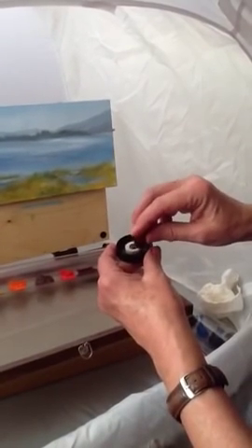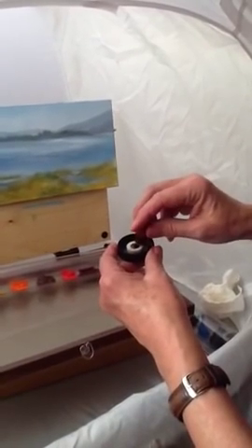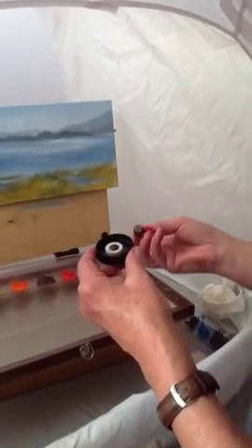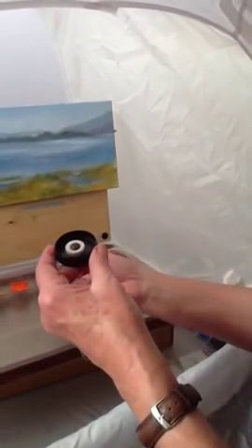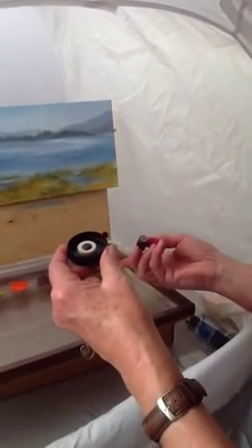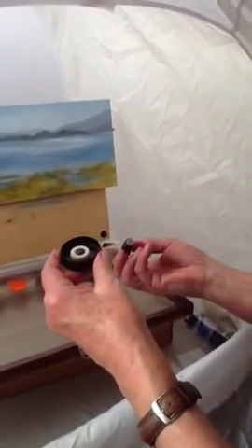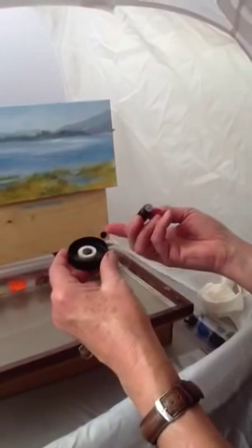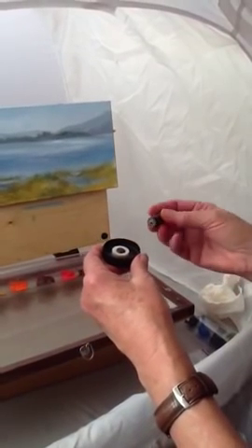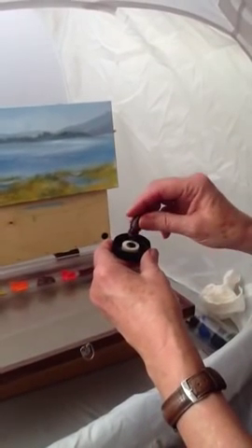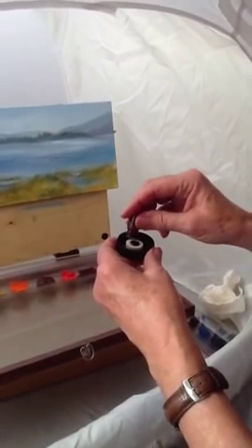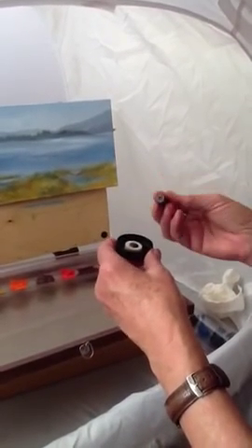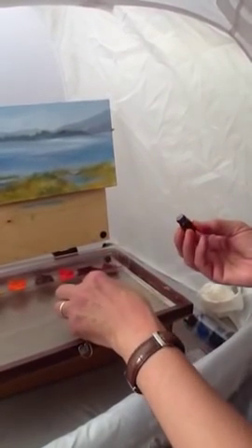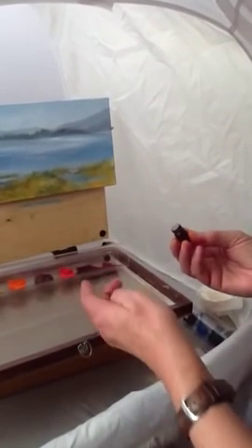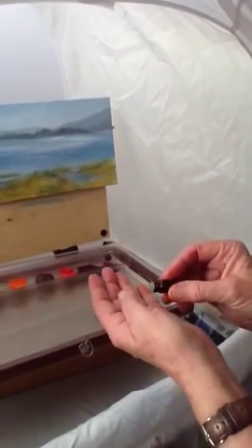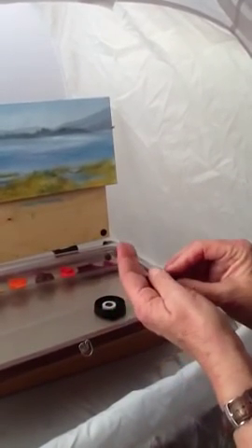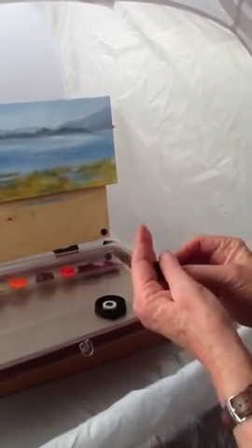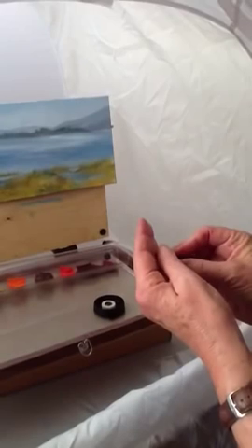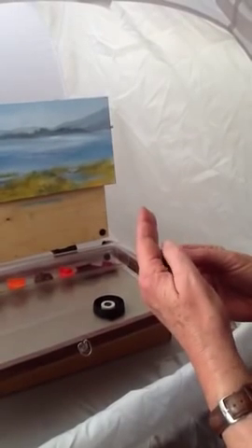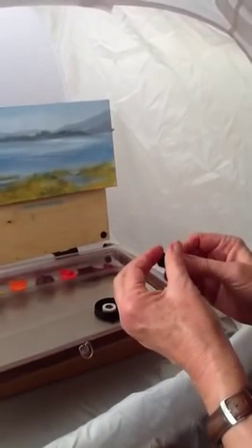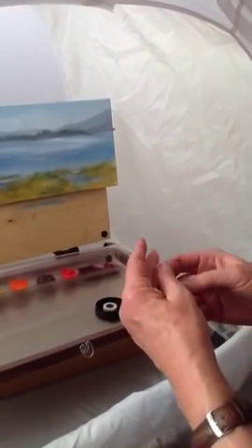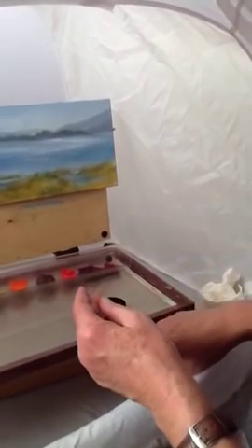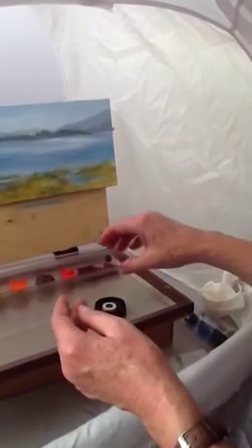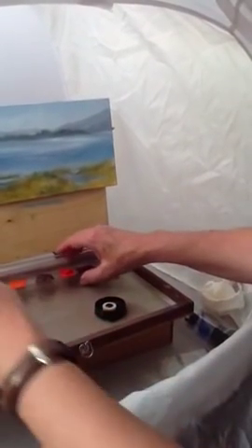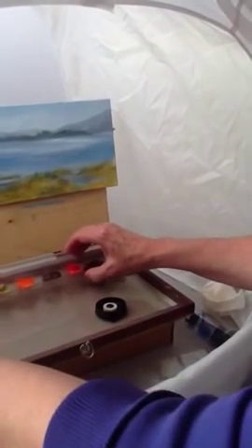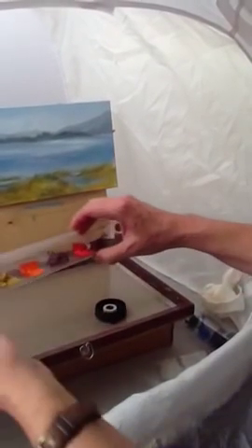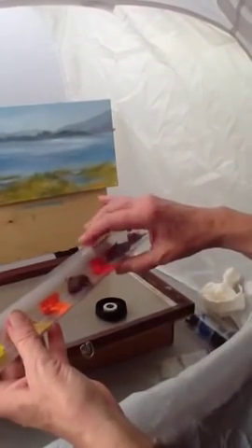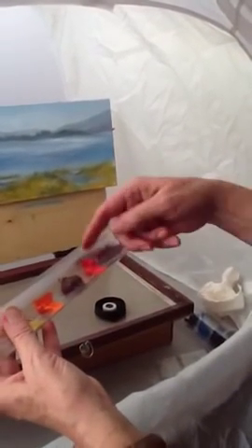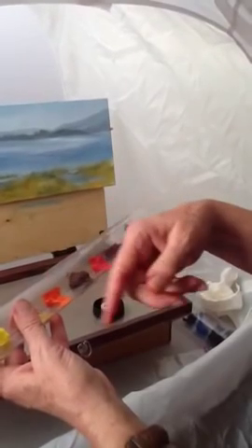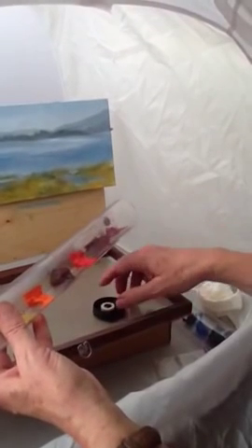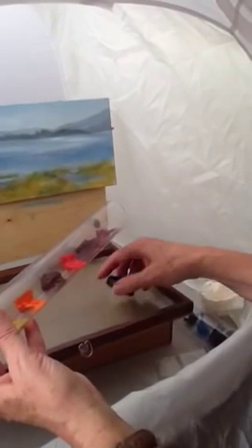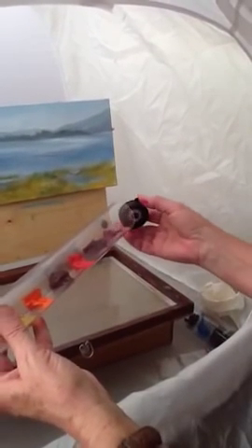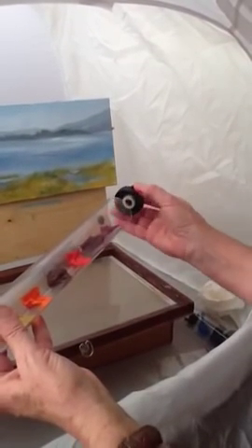The more you disturb your paint and create an open surface, the more you're going to have to add clove oil. So I added a little more clove oil. I might want to do it on that end too if I've actually disturbed a lot of the paint surface.